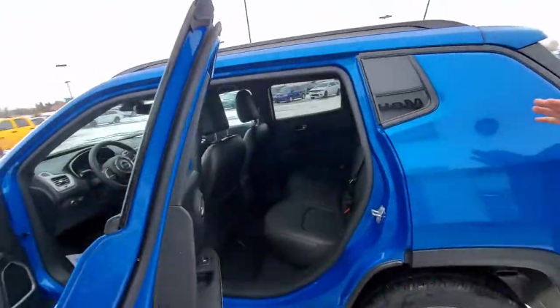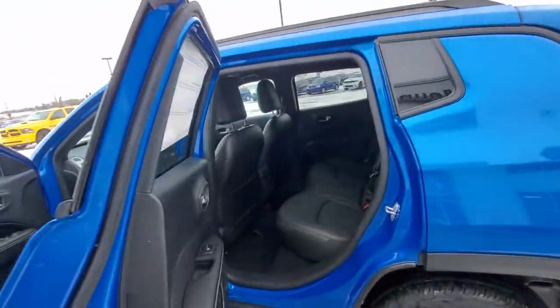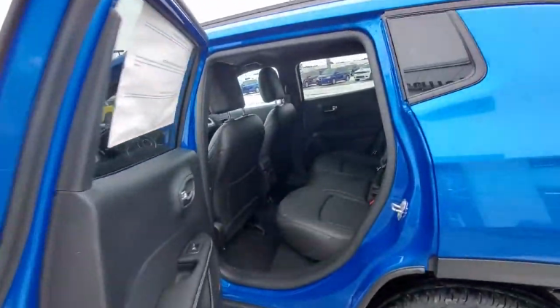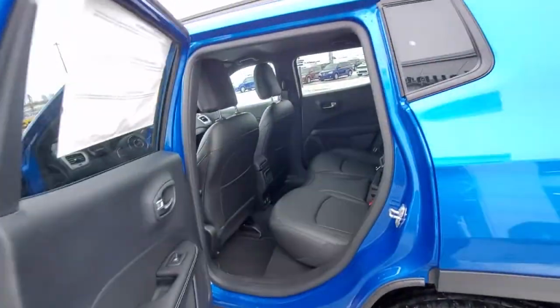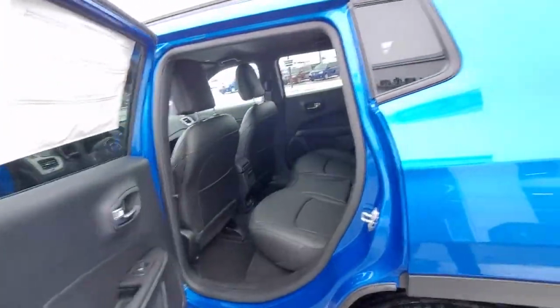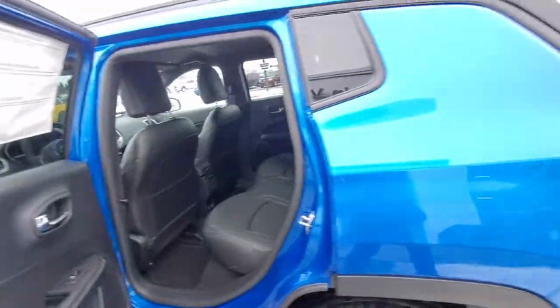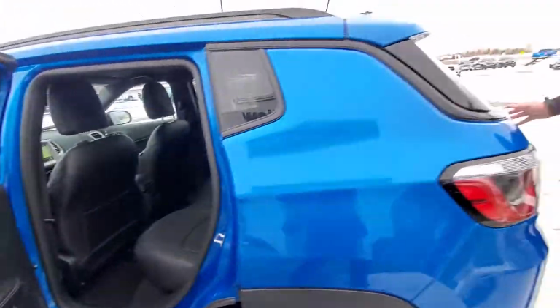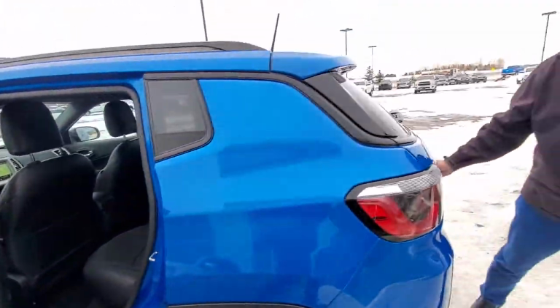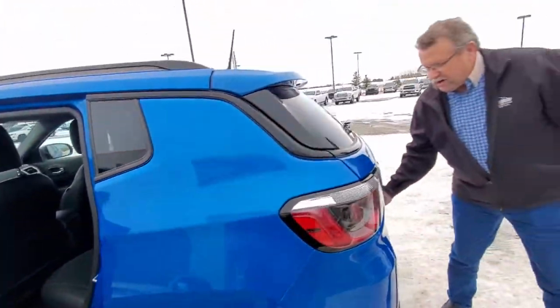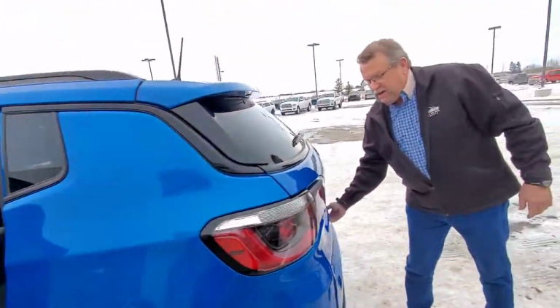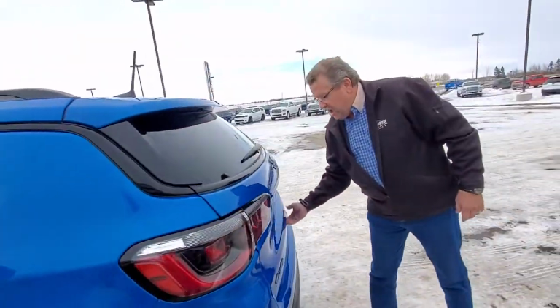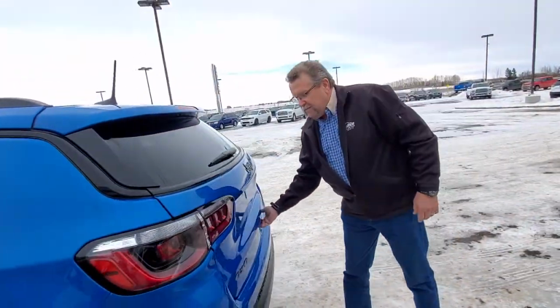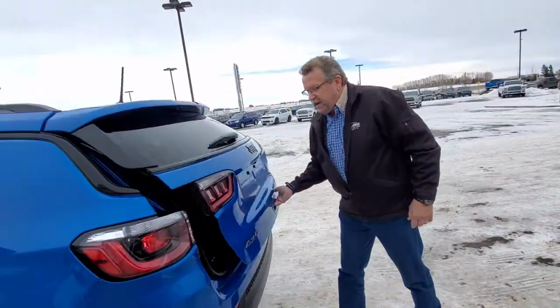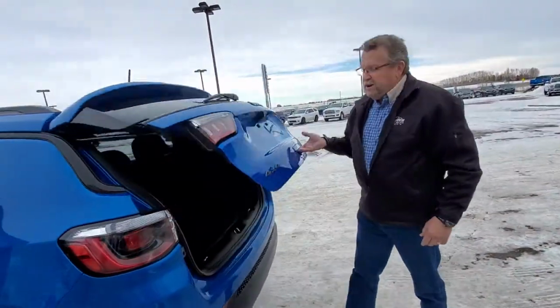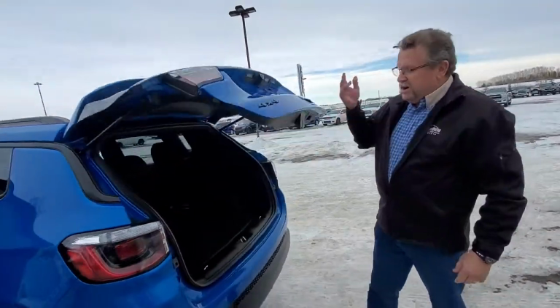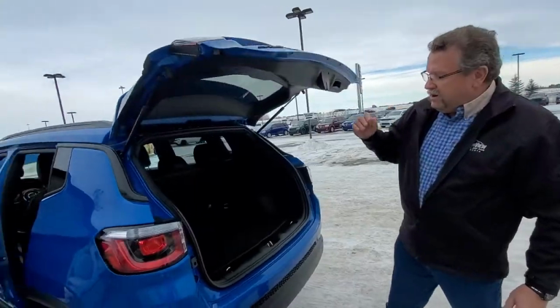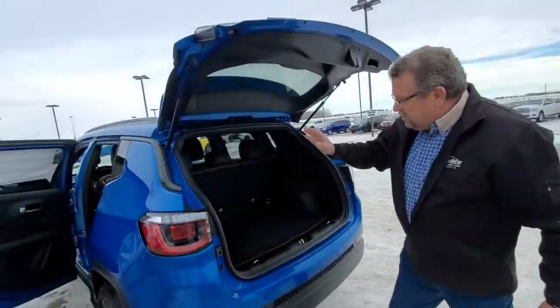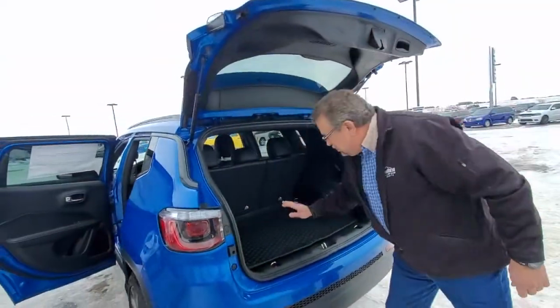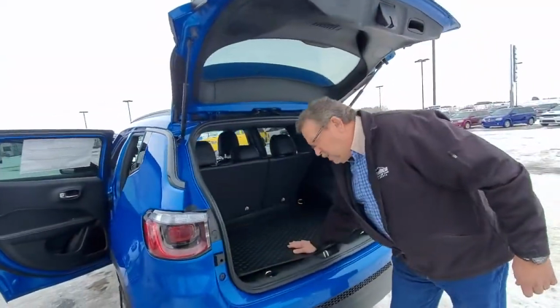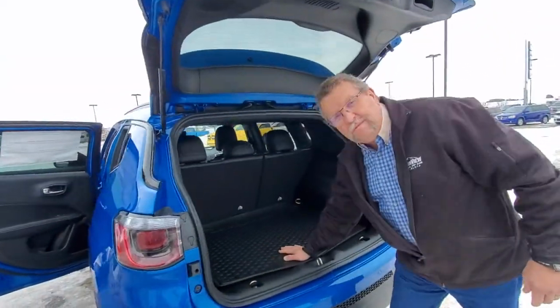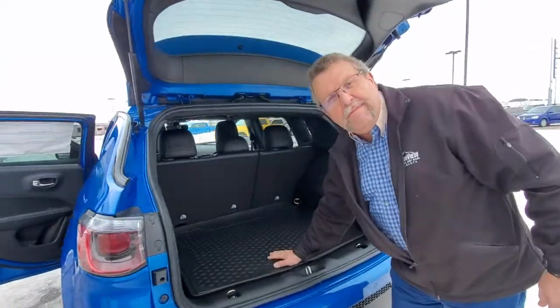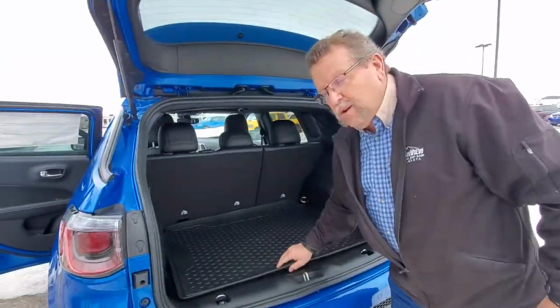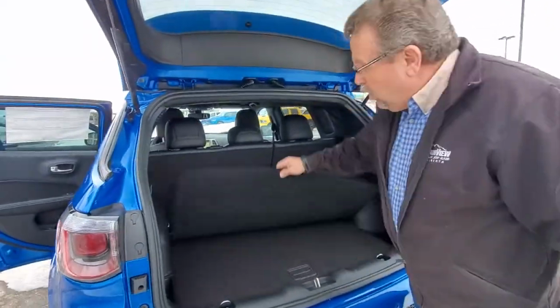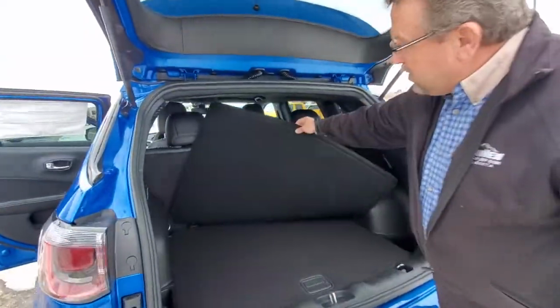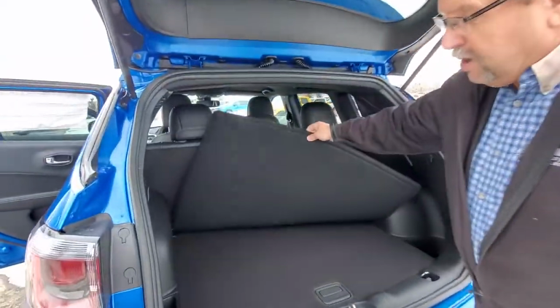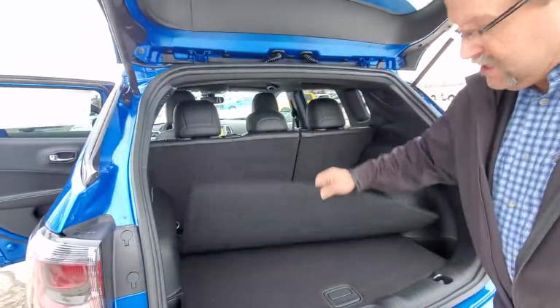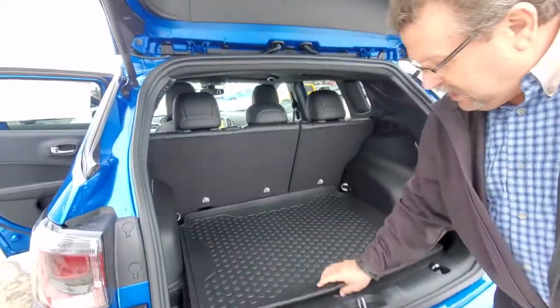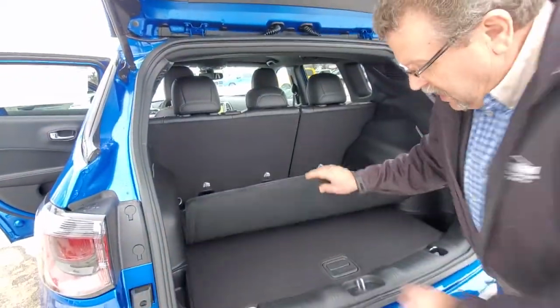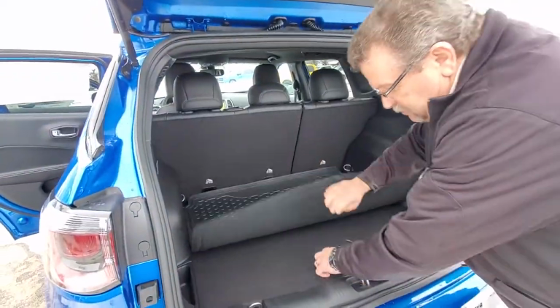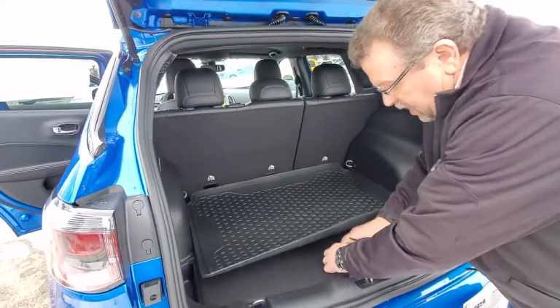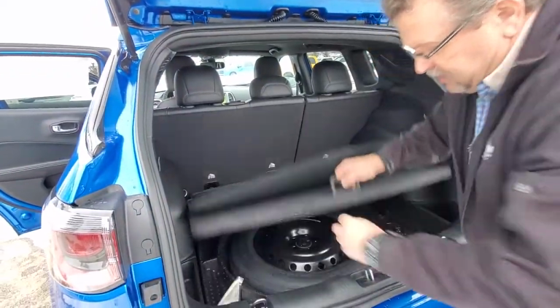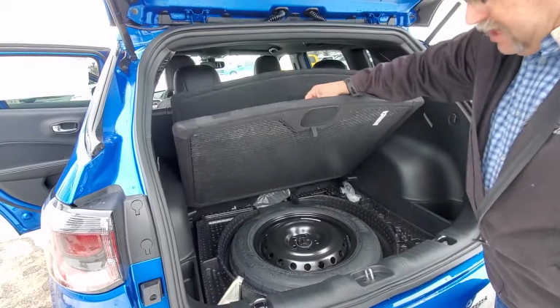Also in the back, you've got your backup camera, and back here you've got the rubber mat or you've got the carpeted side, and your spare tire's down here.